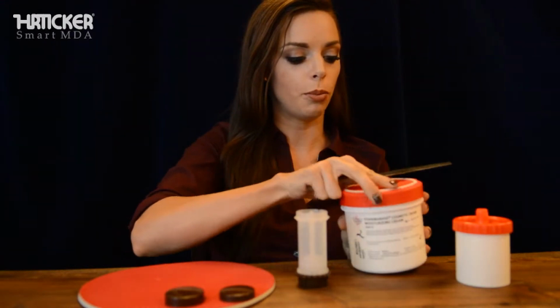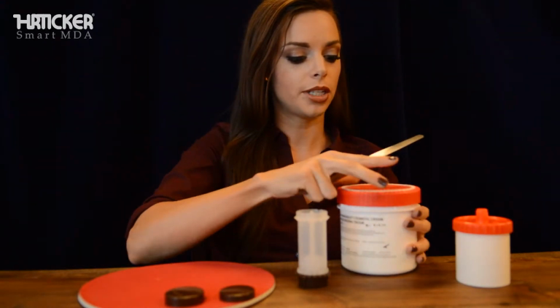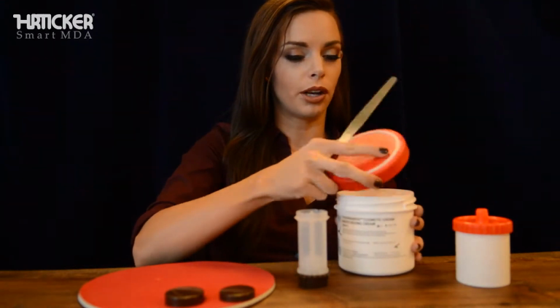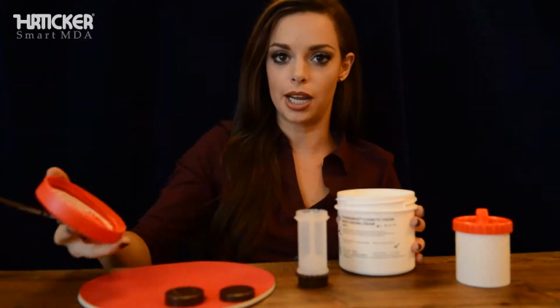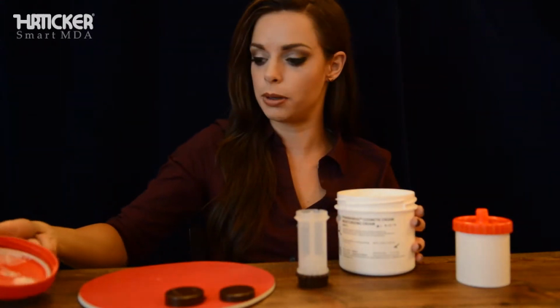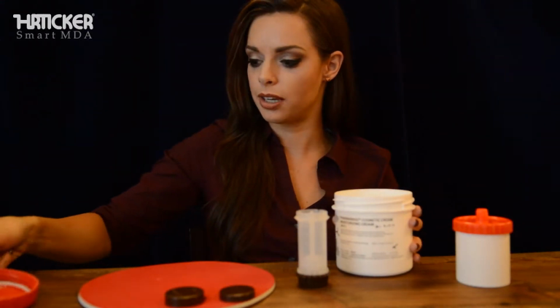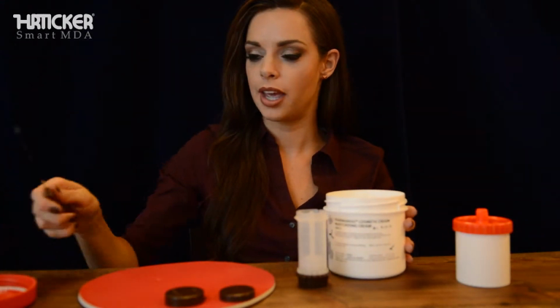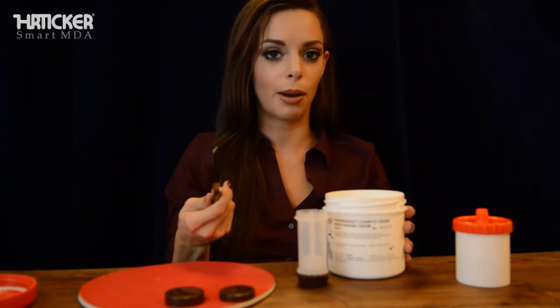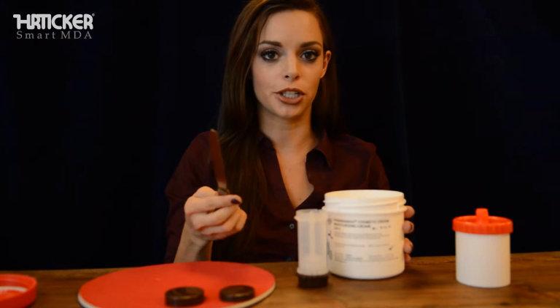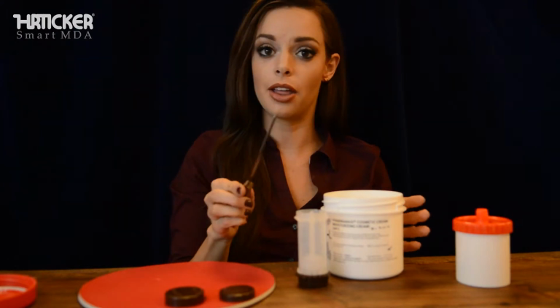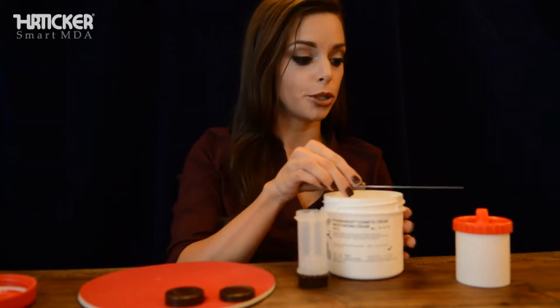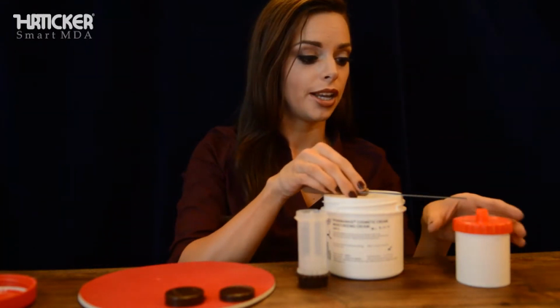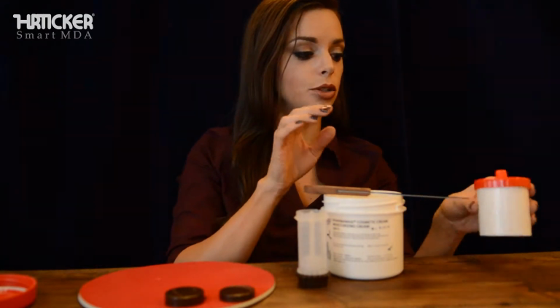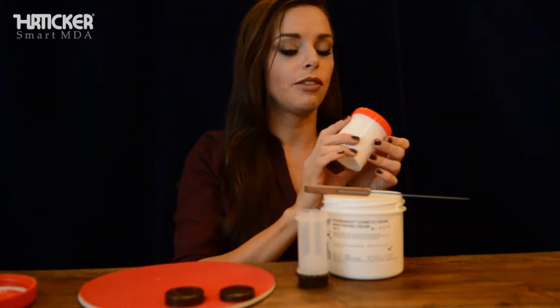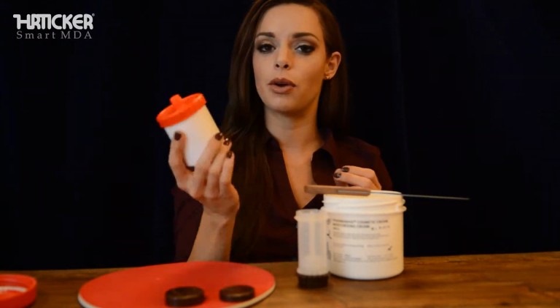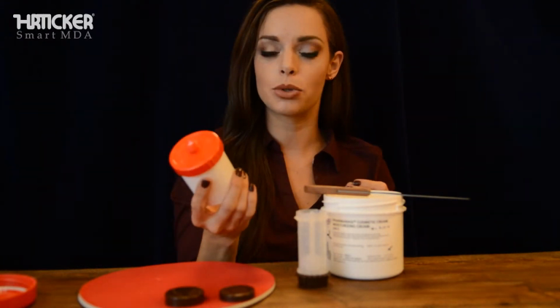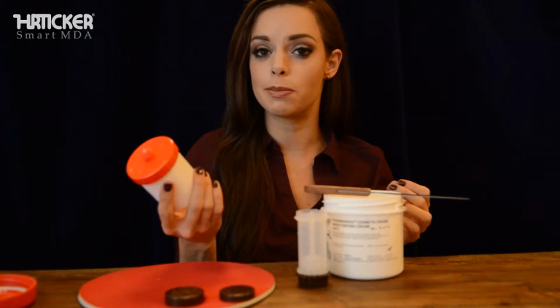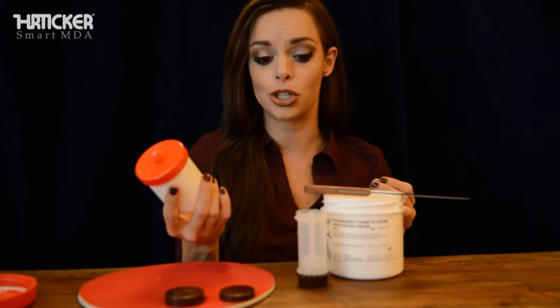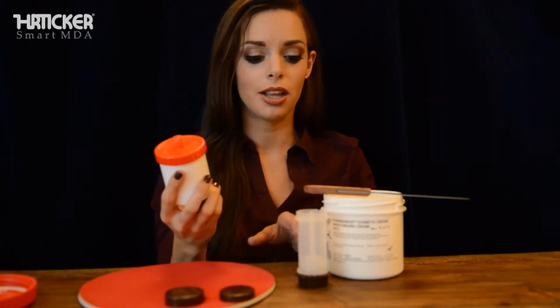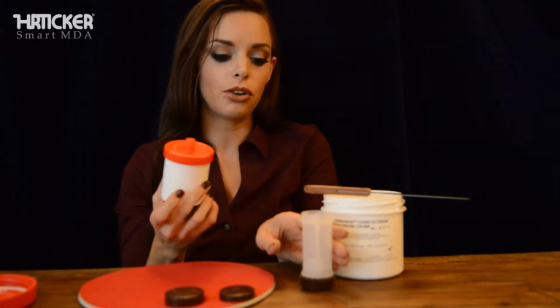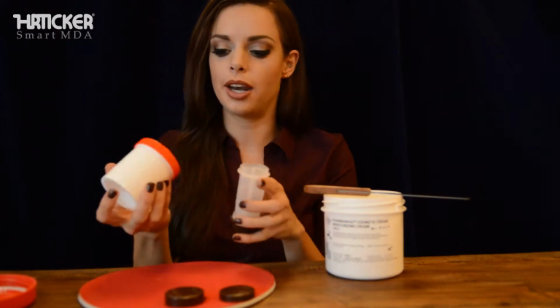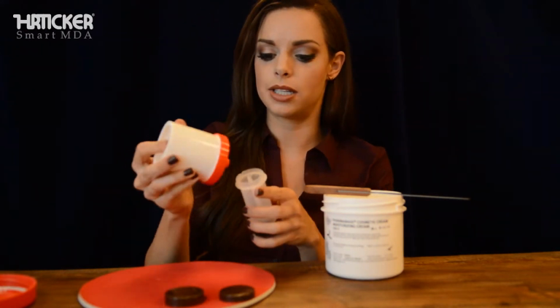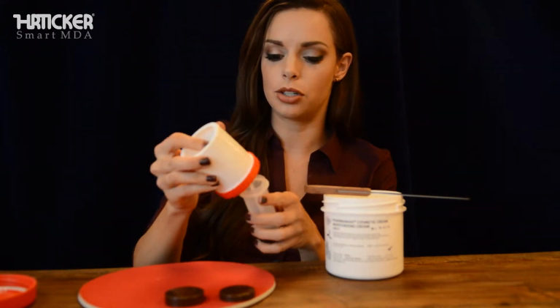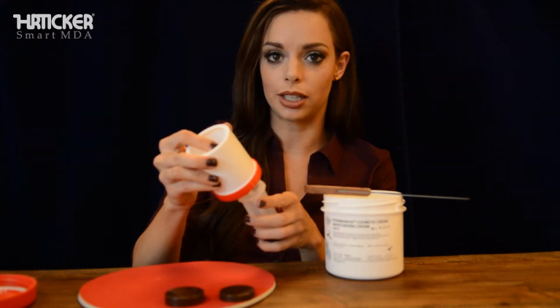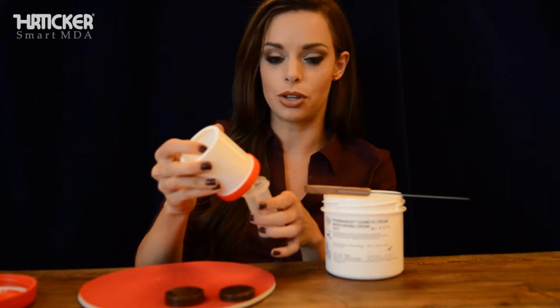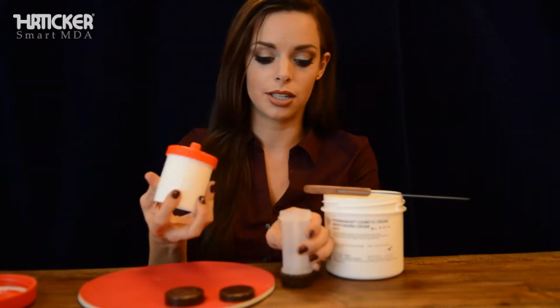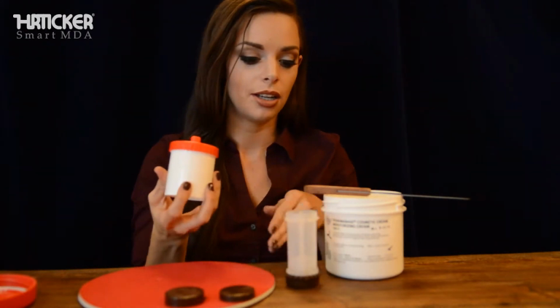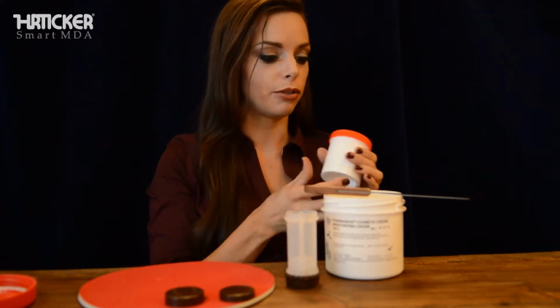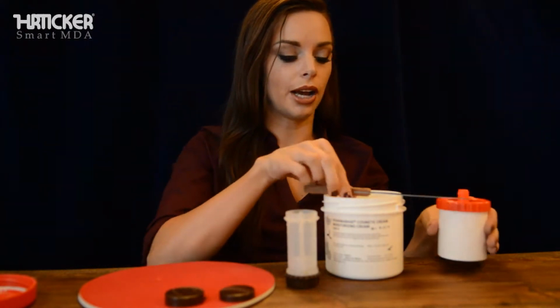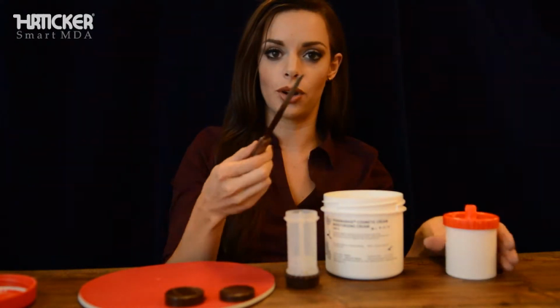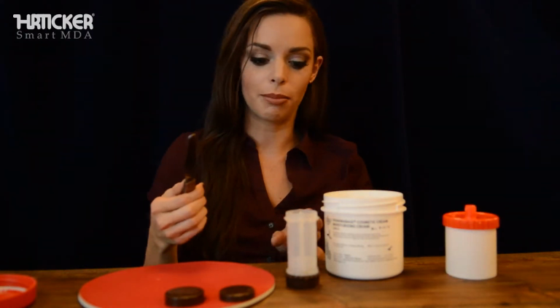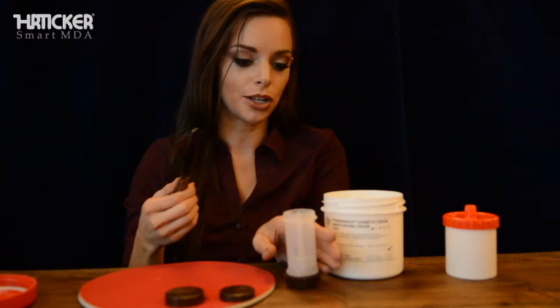Open up your tub of whatever medication you'll be using and you can grab a spatula. The other option is if you have some sort of a dispensing jar, then you can go ahead and dispense it directly into the unit. But for right now I'll just go ahead and grab my spatula.